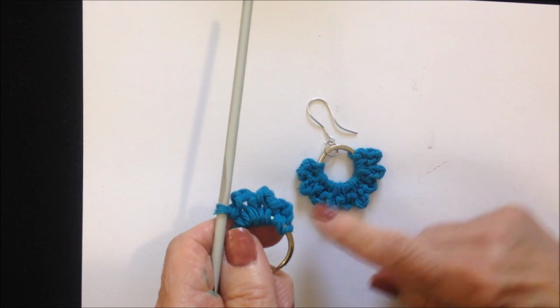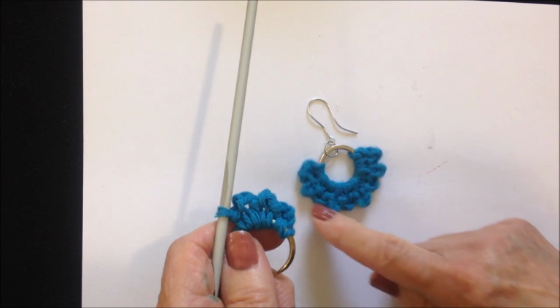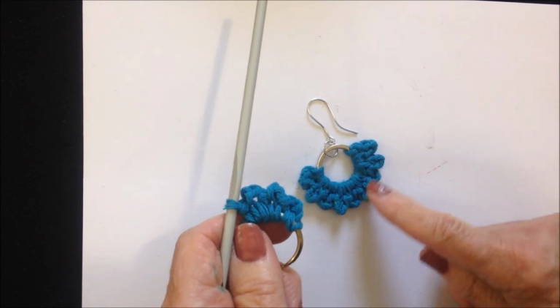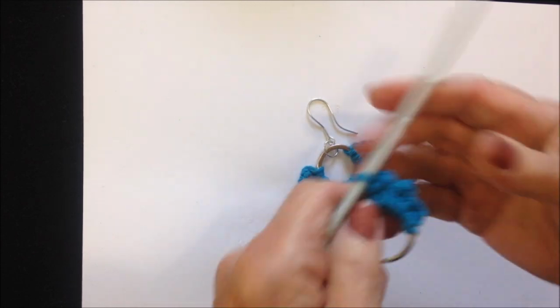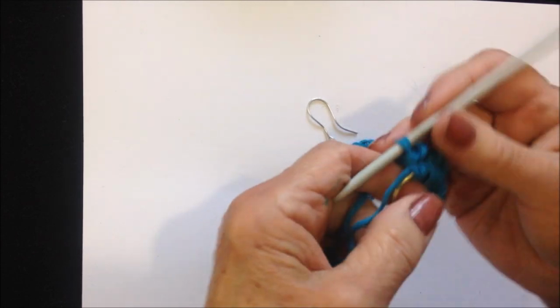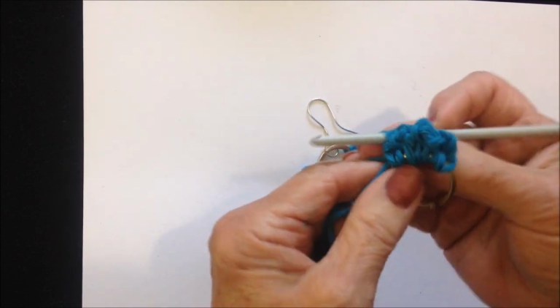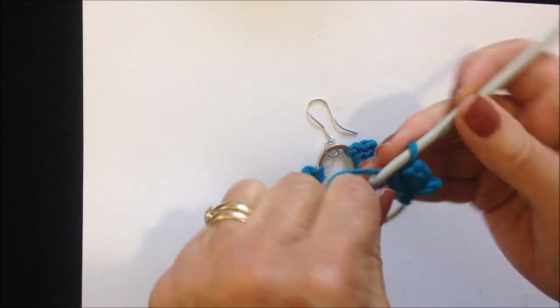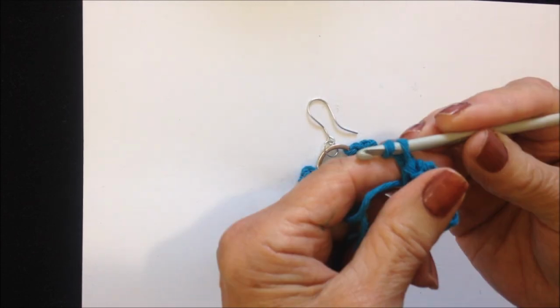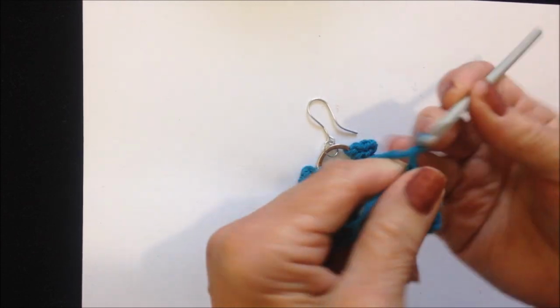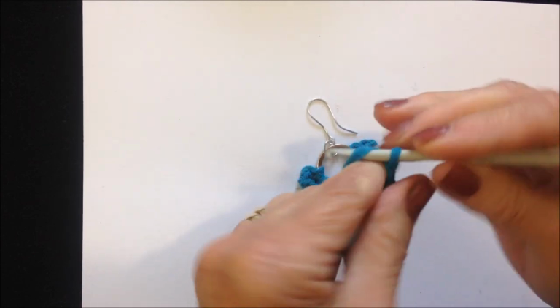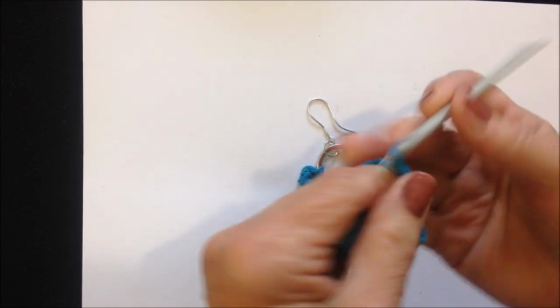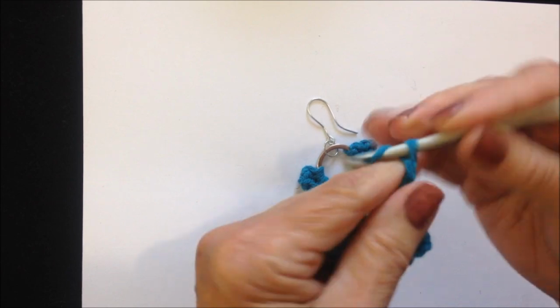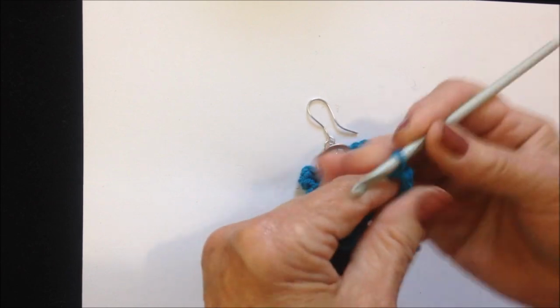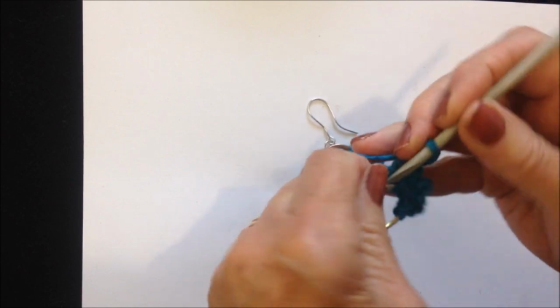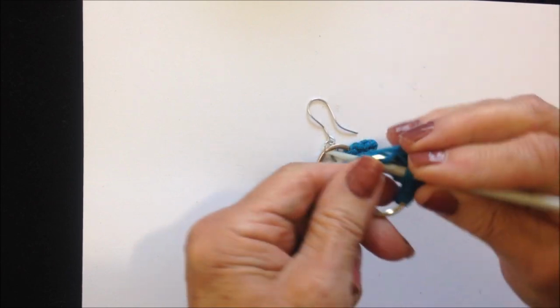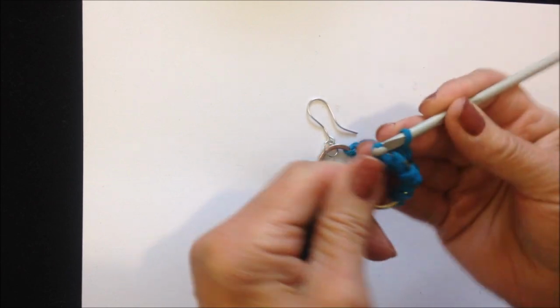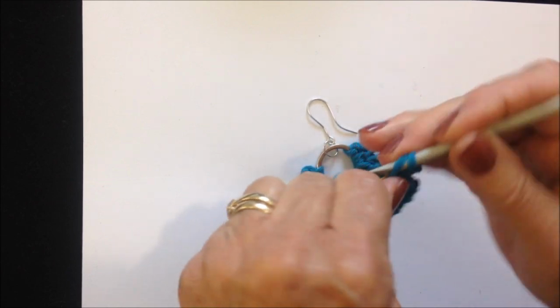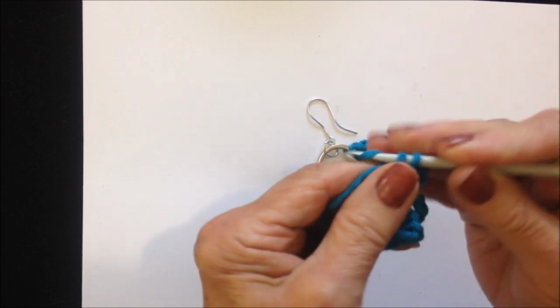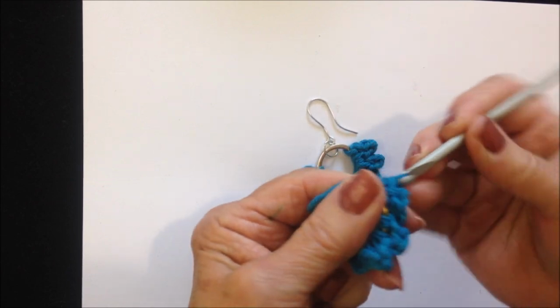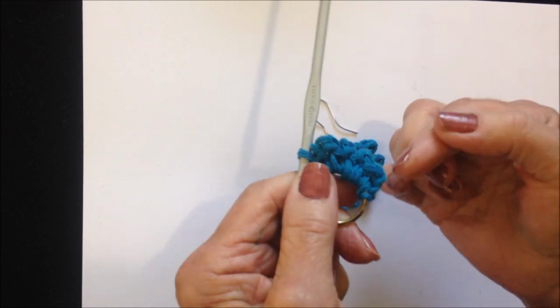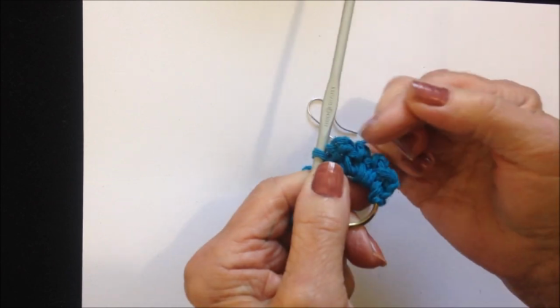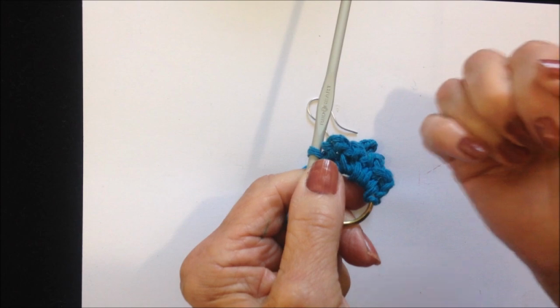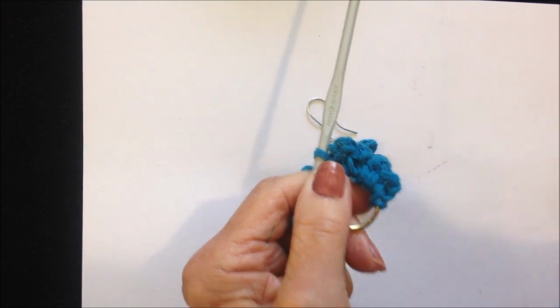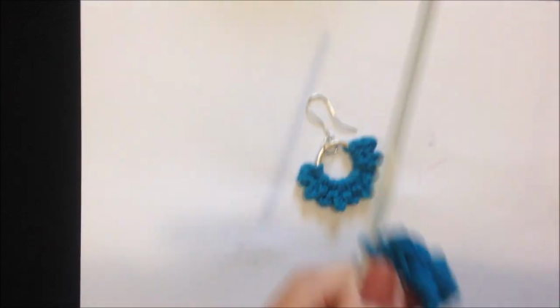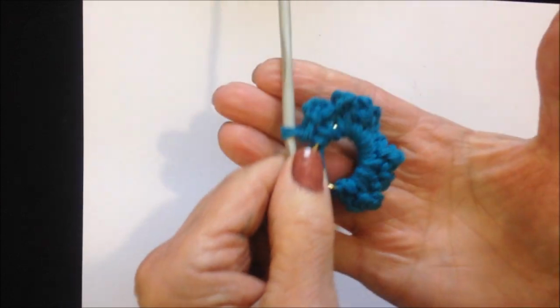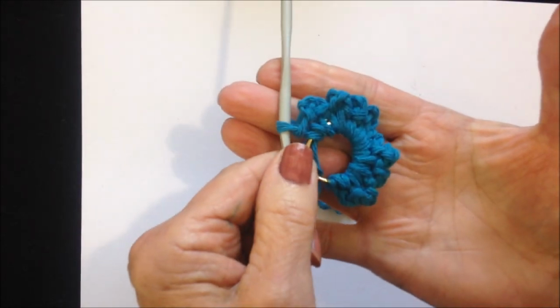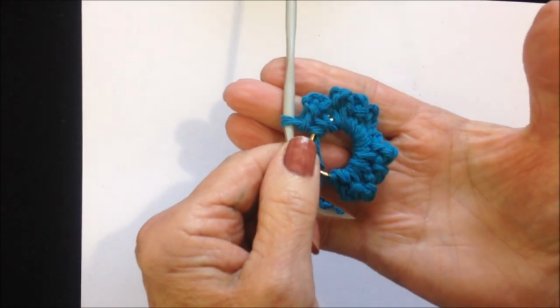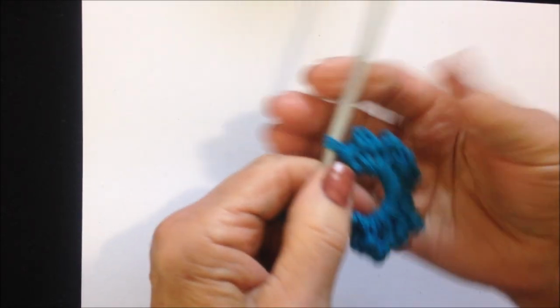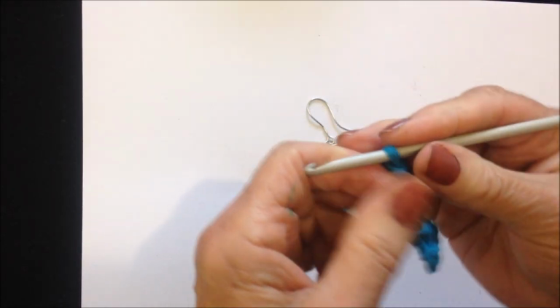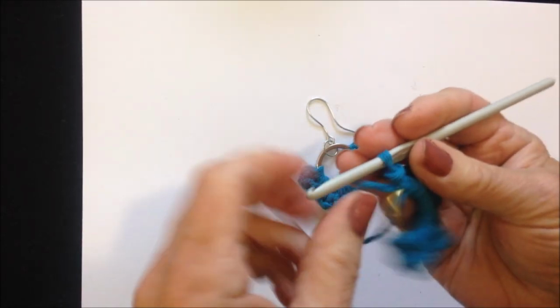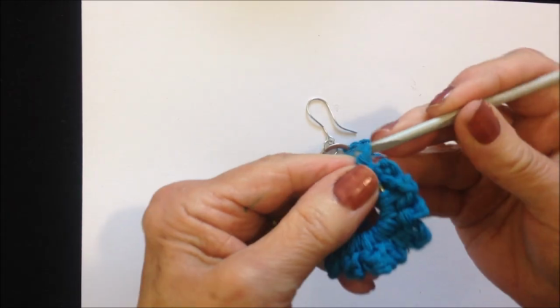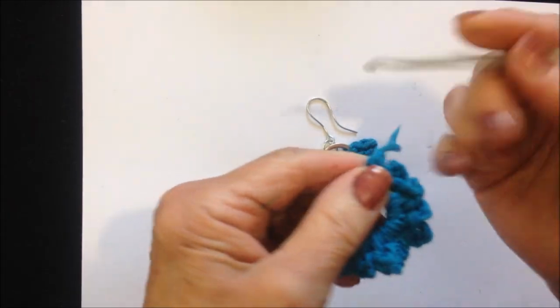I'm going to make a total of 9, so that's 3 so far. Continue: 1, 2, 3, single crochet — repeat to make 9. Ok, I've completed all 9. Fasten off.